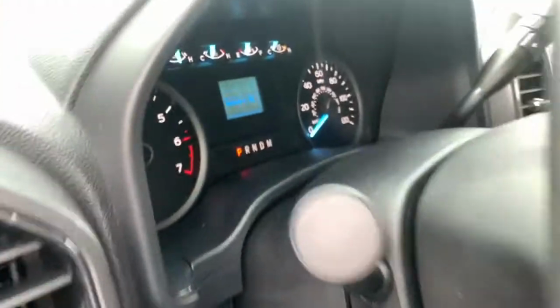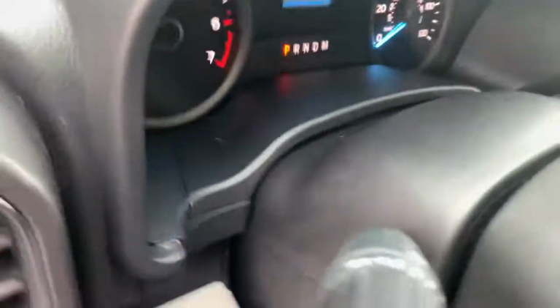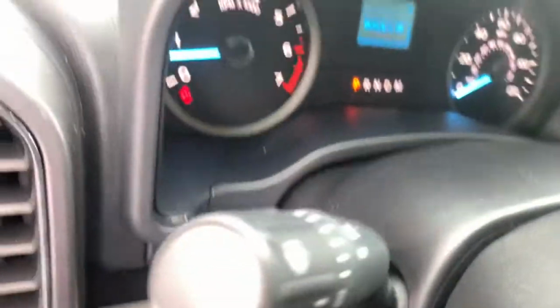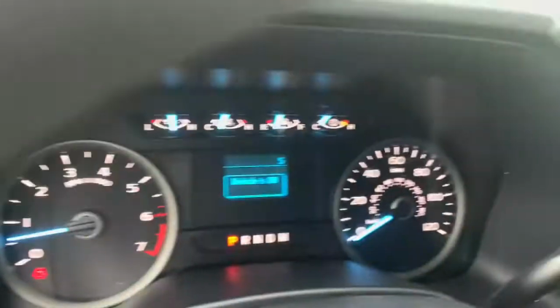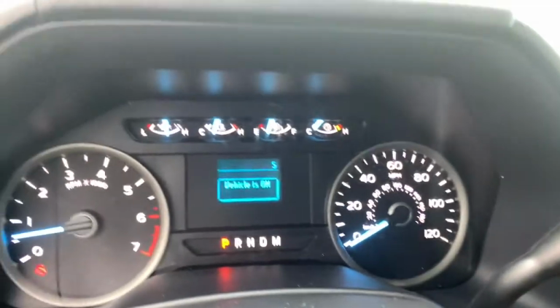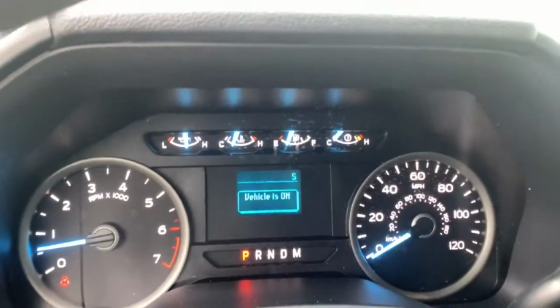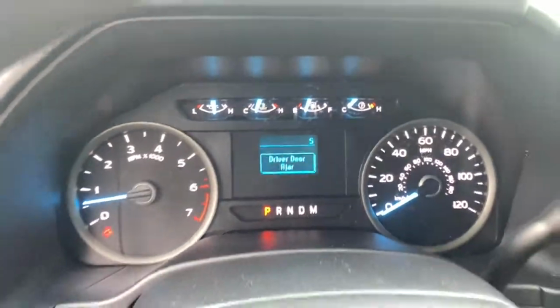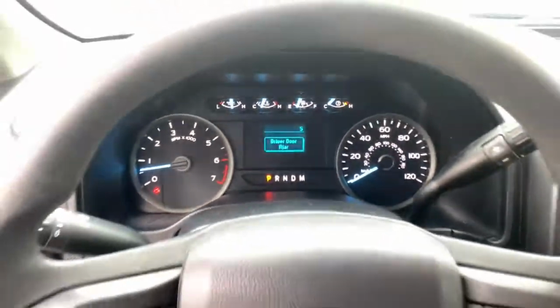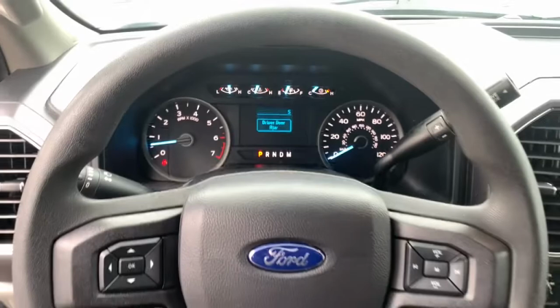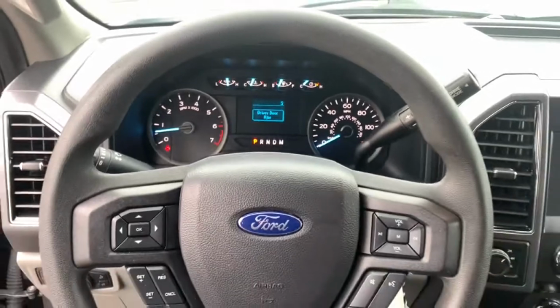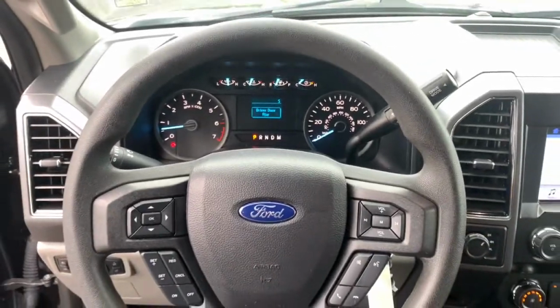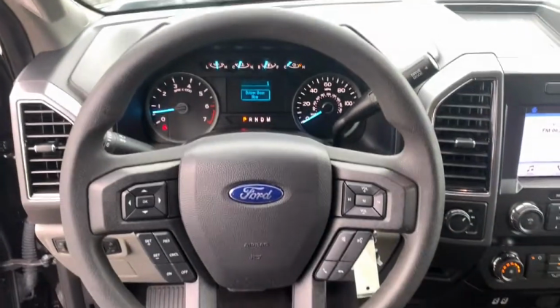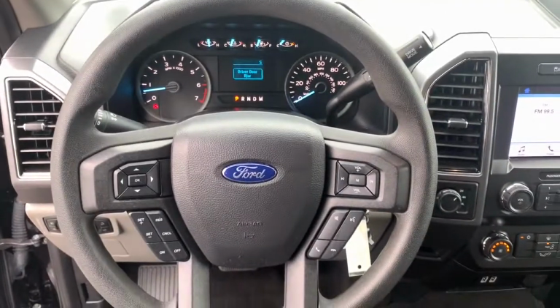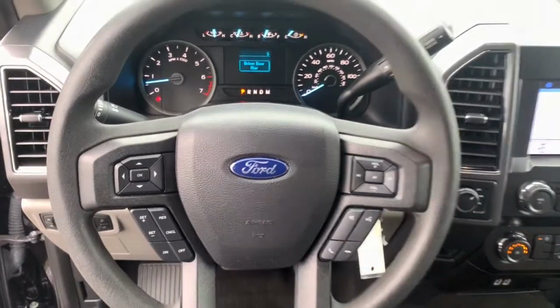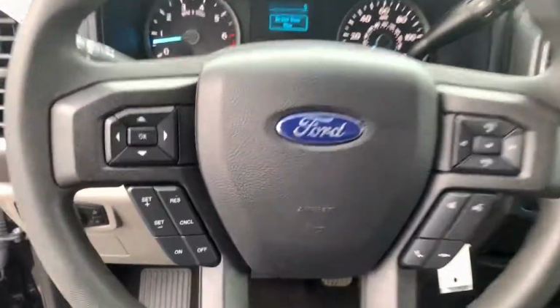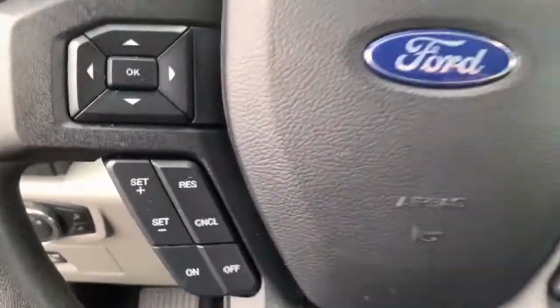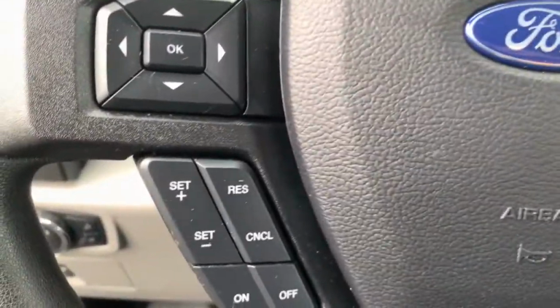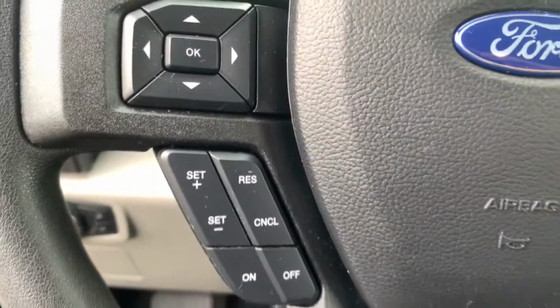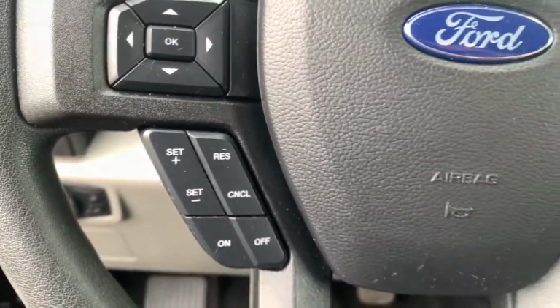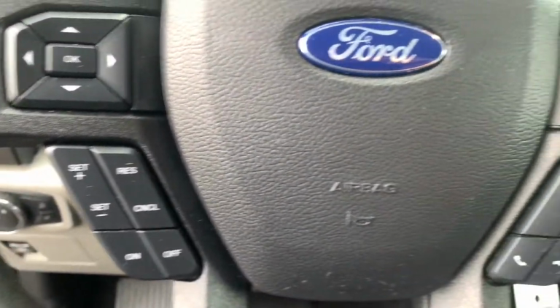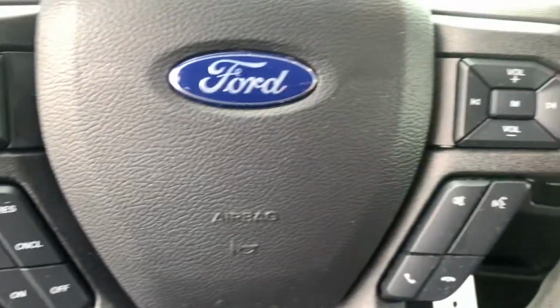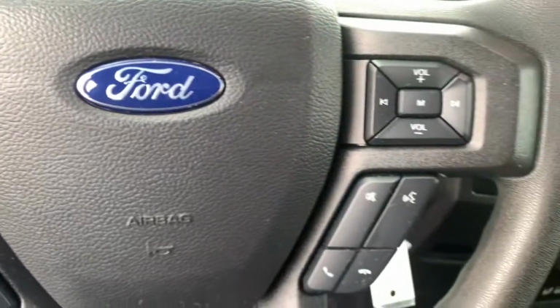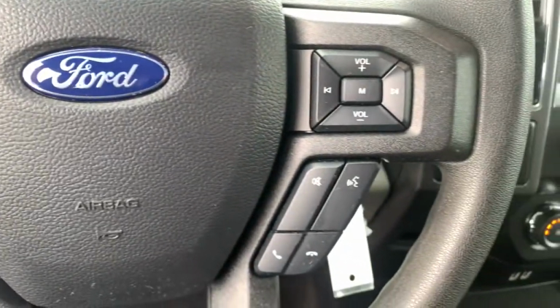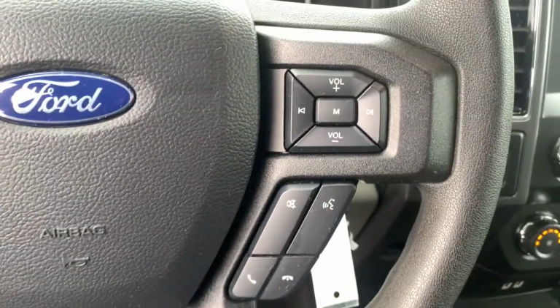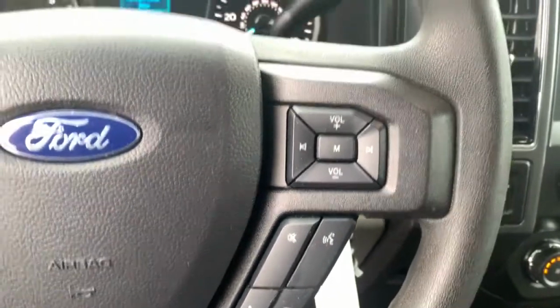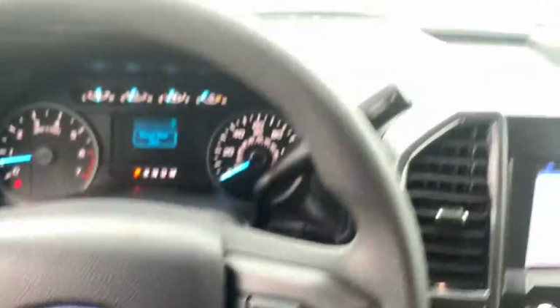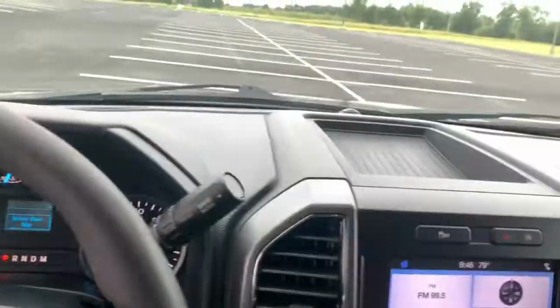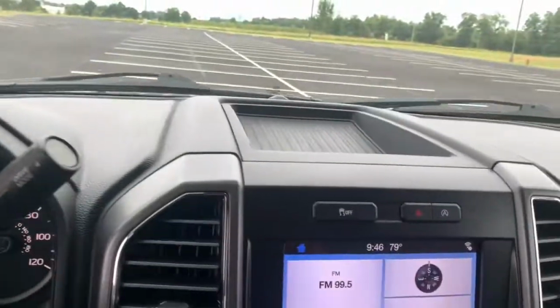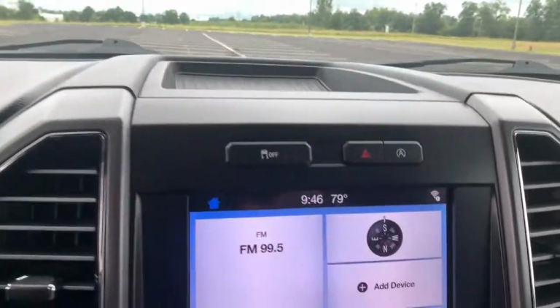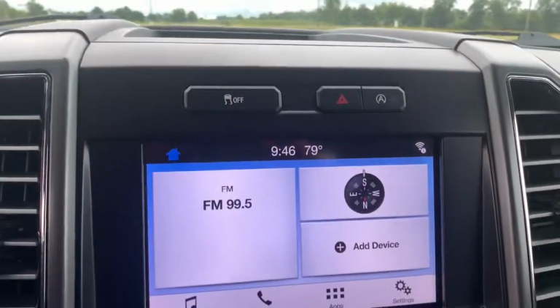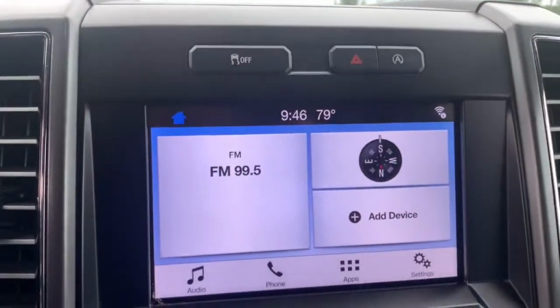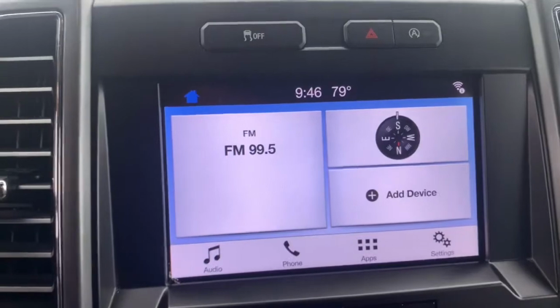Keyless entry, backup camera, 4x4, V6 cylinder engine, remote engine start, iPod and MP3 input, fog lamps, trailer hitch, front tow hooks, and electronic stability control.